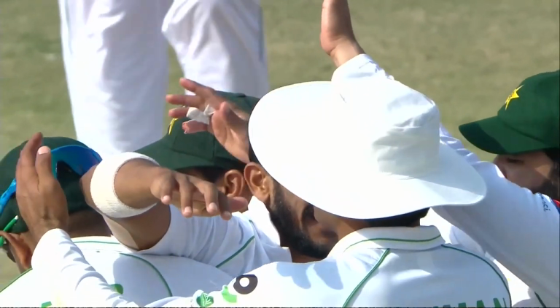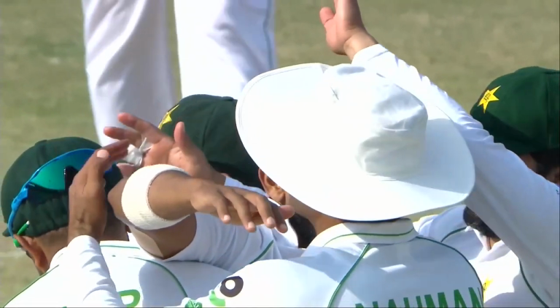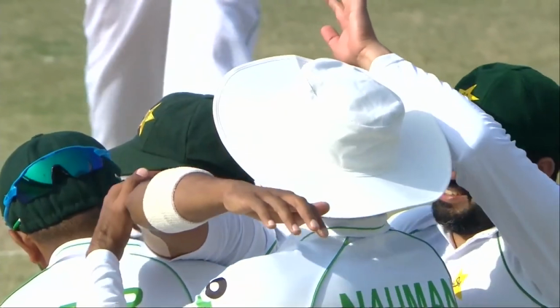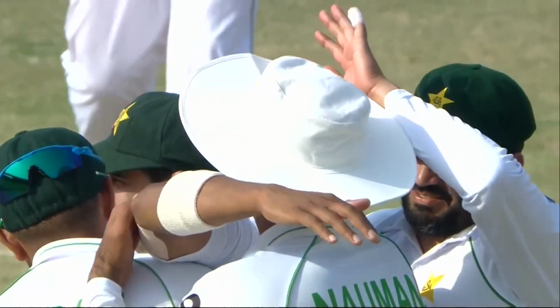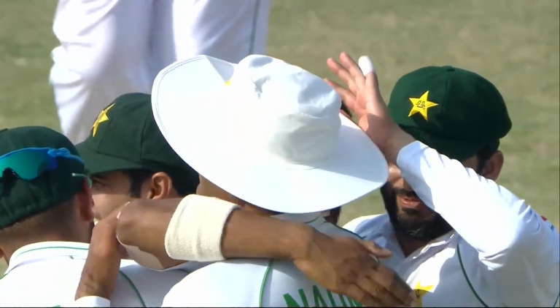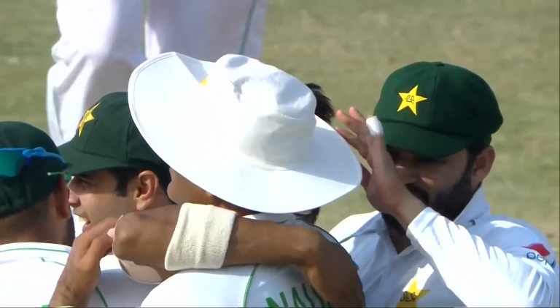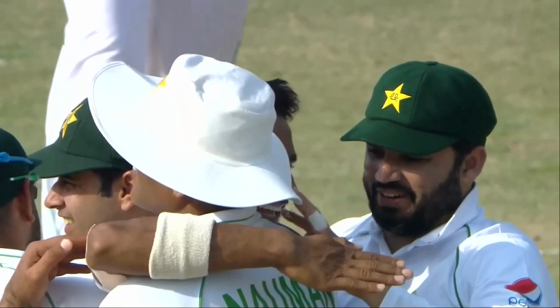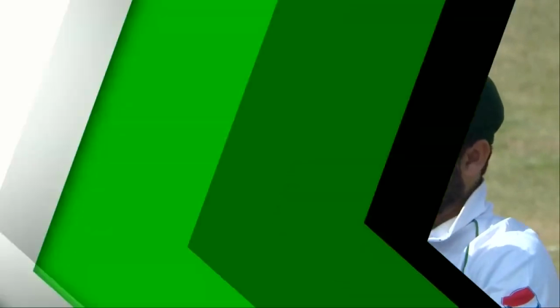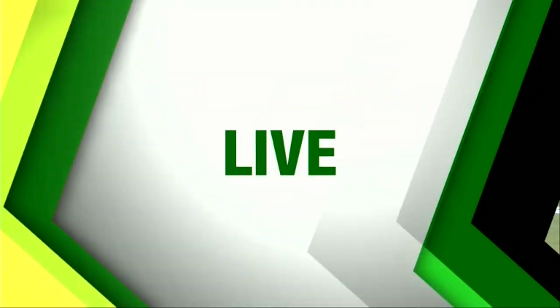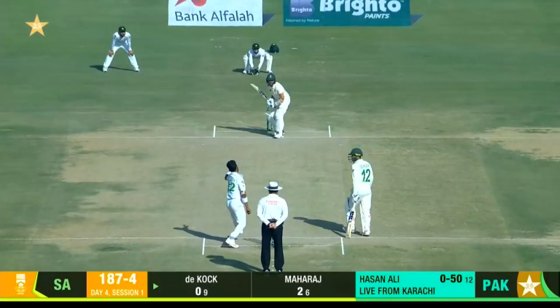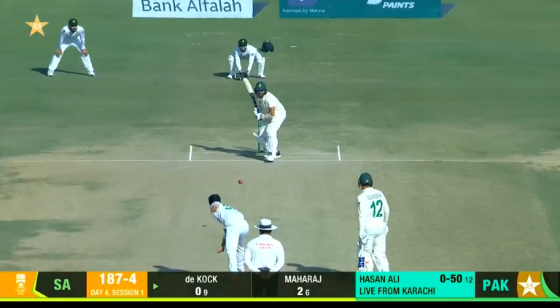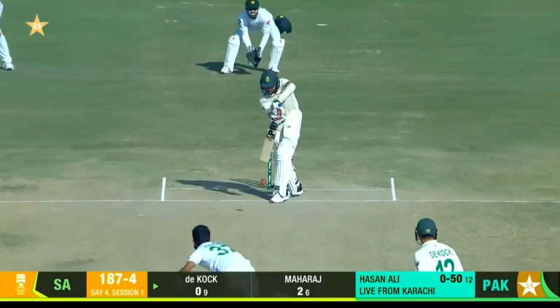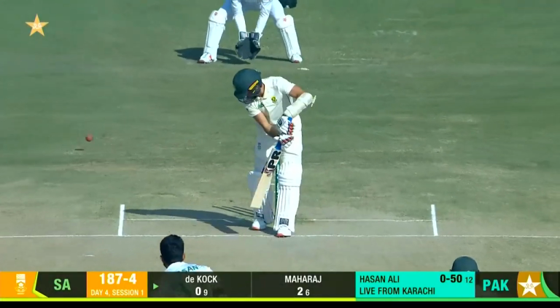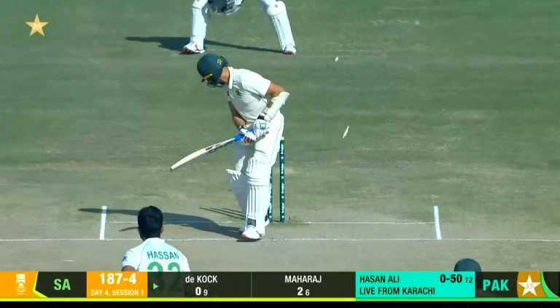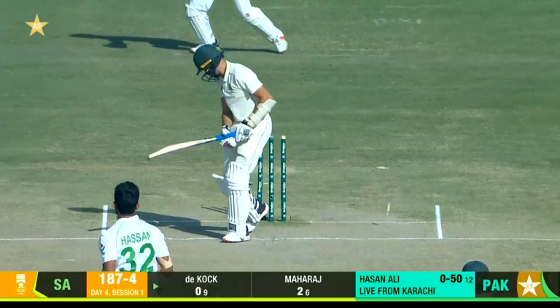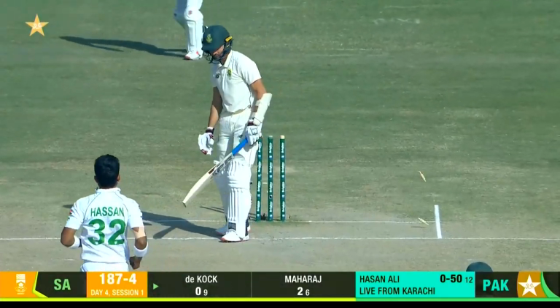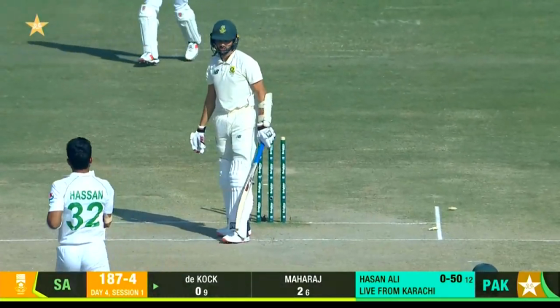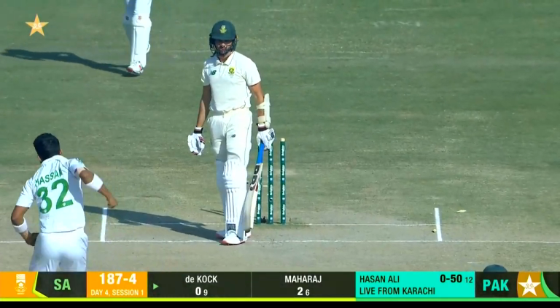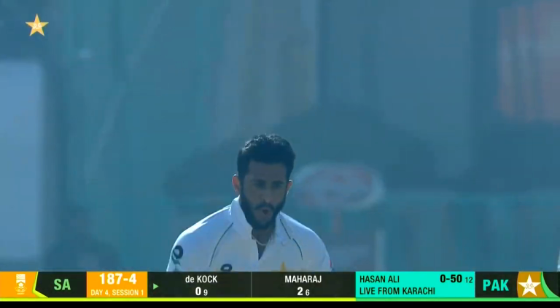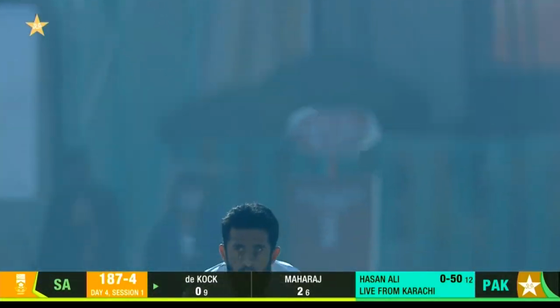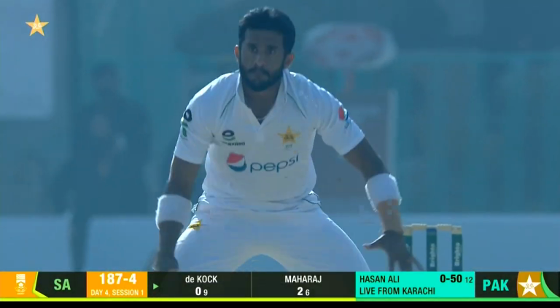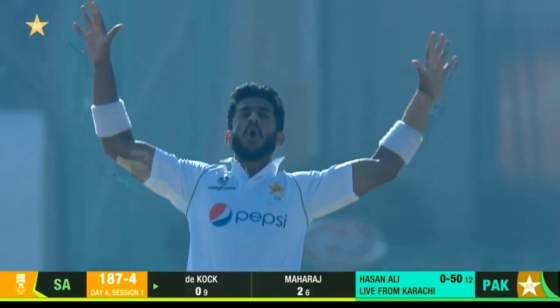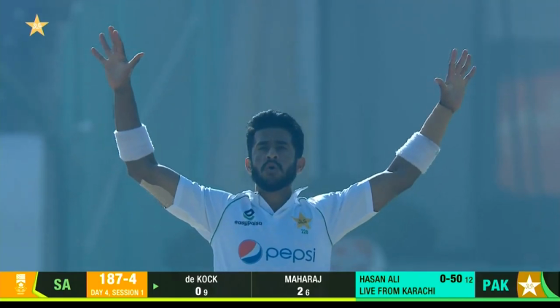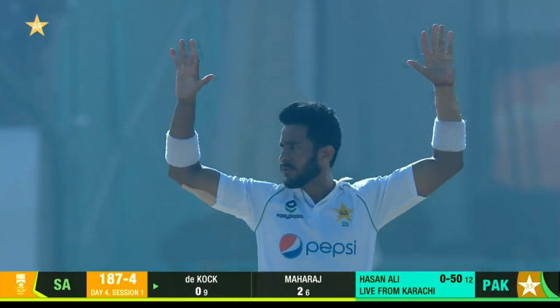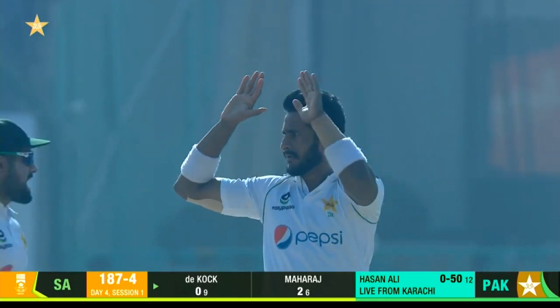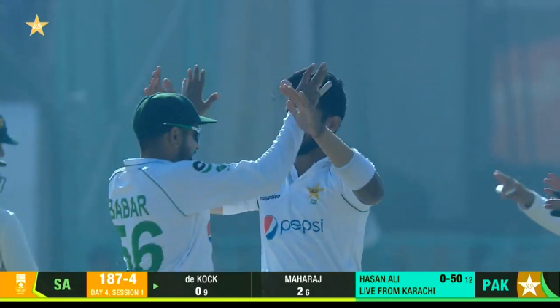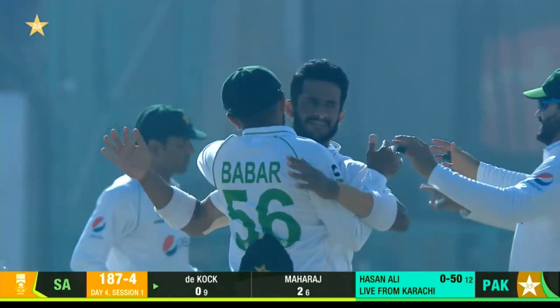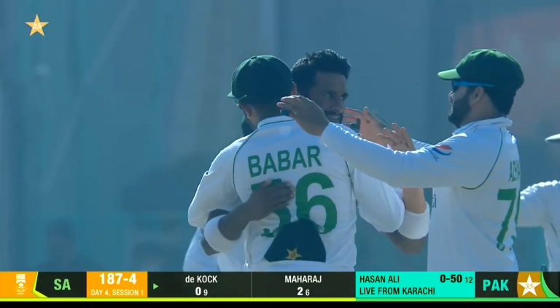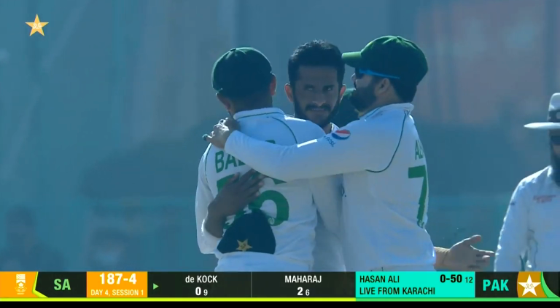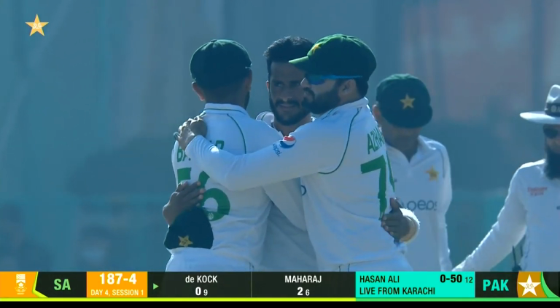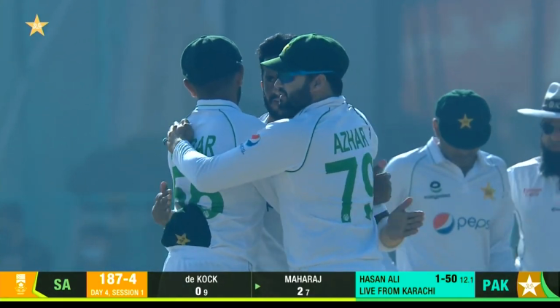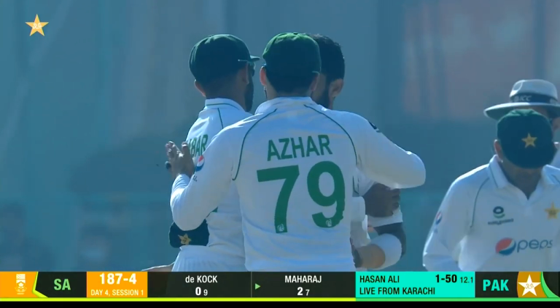Under pressure, South Africa now. Oh, ball in — that one kept low. Hassan Ali does the job for Pakistan, what a blow.